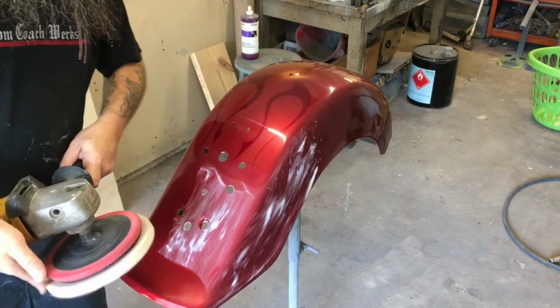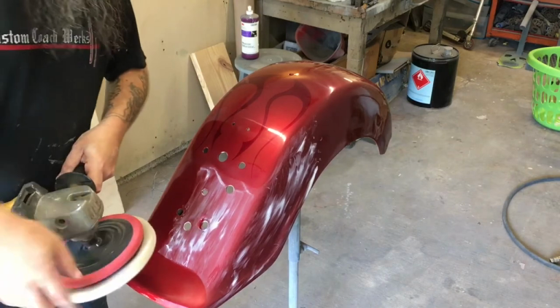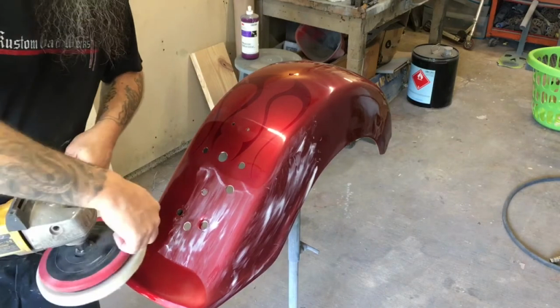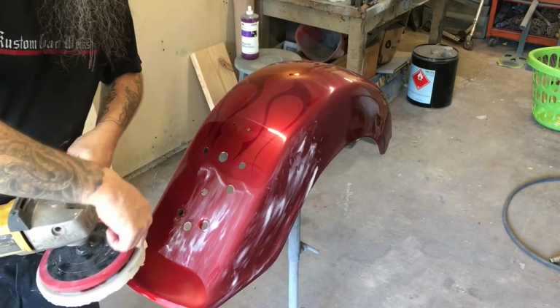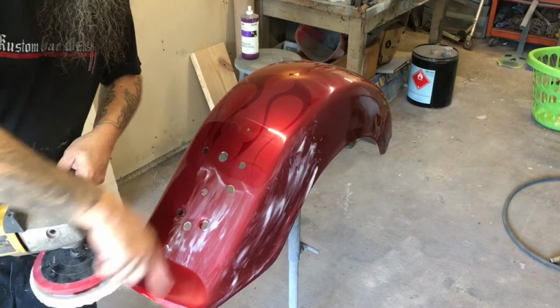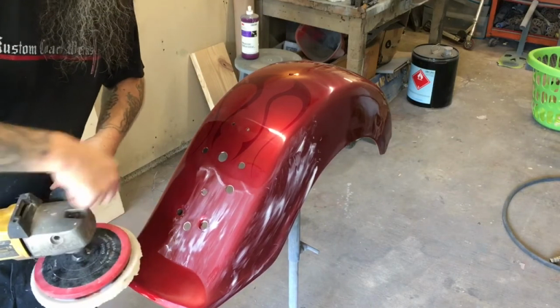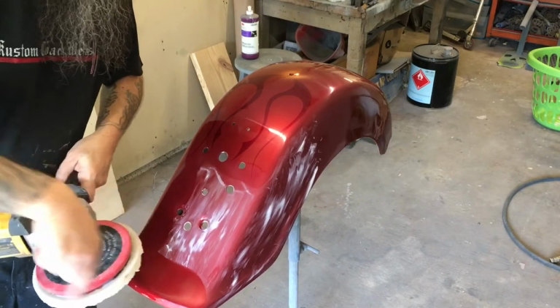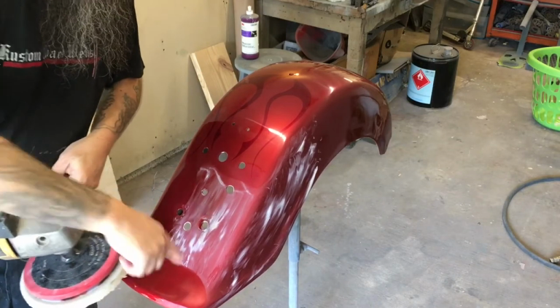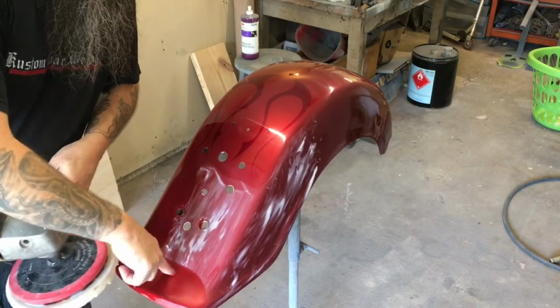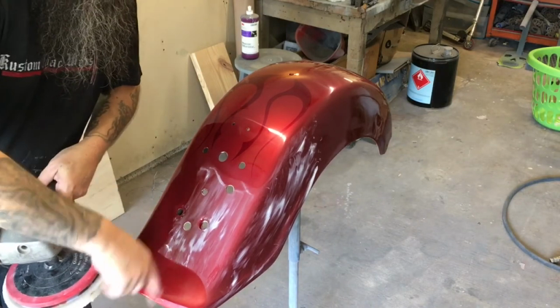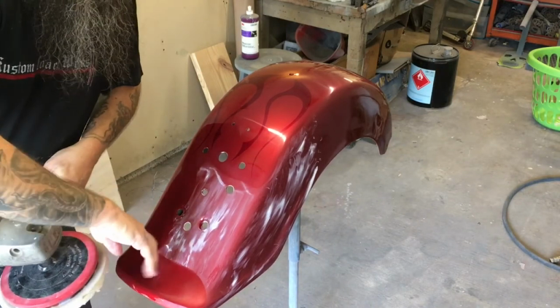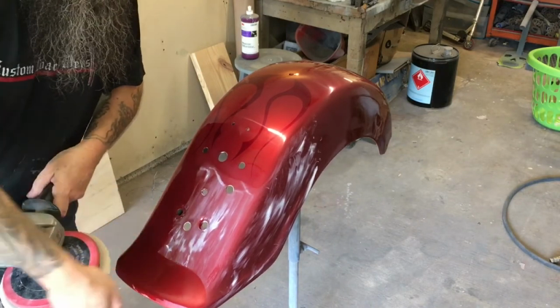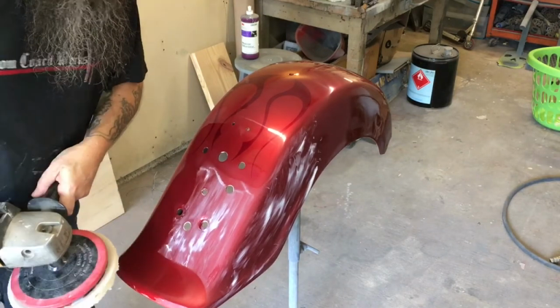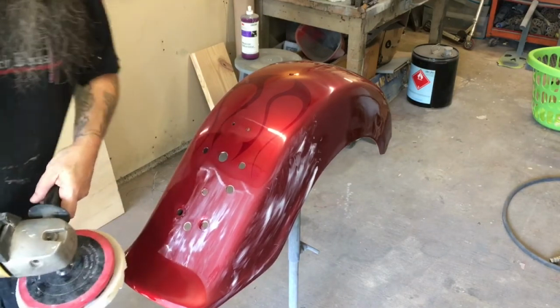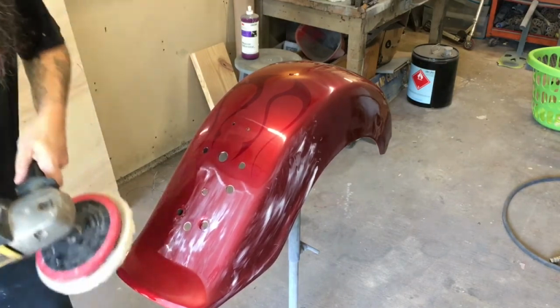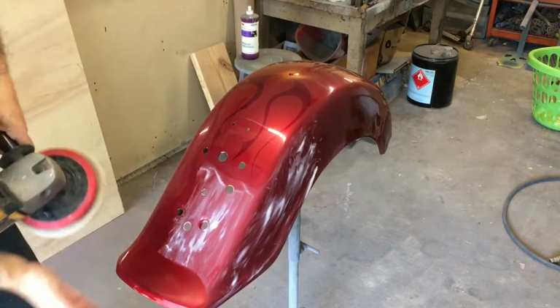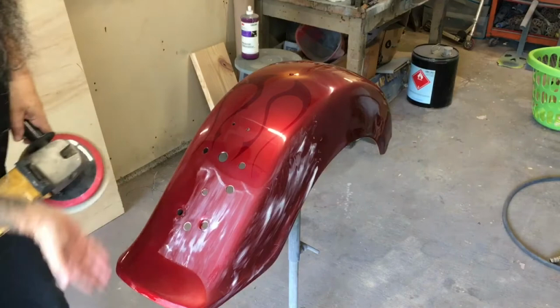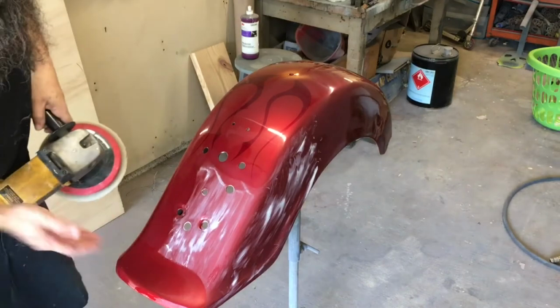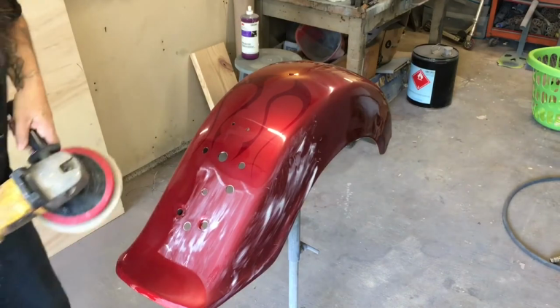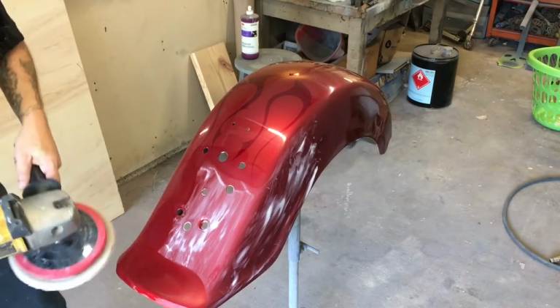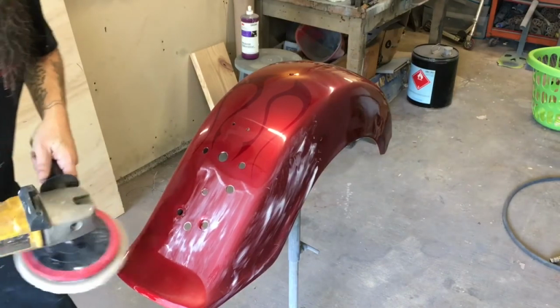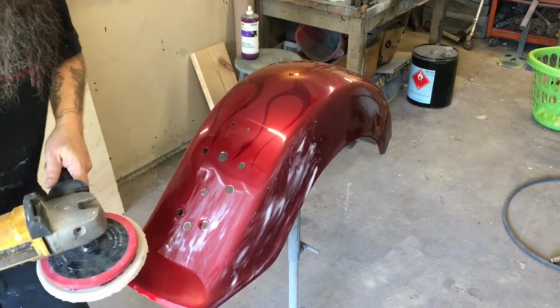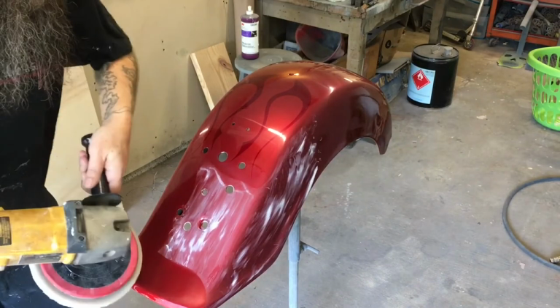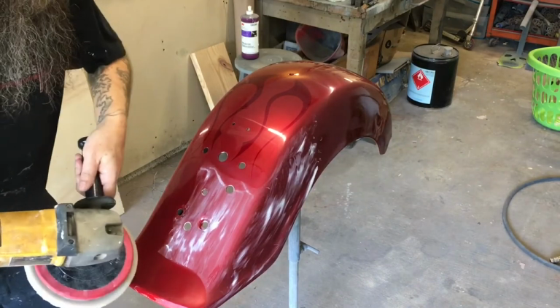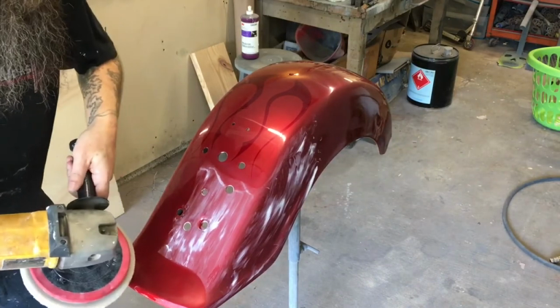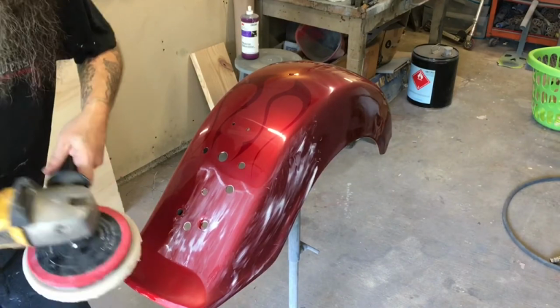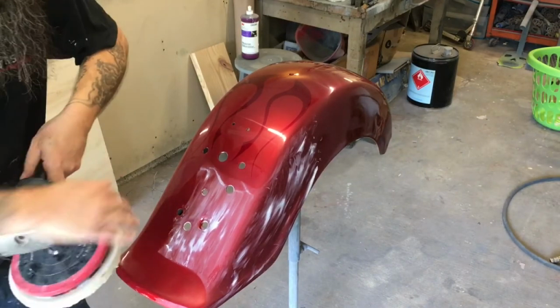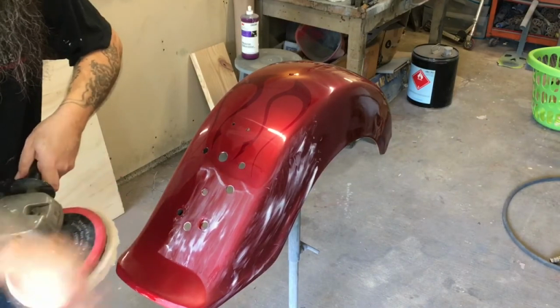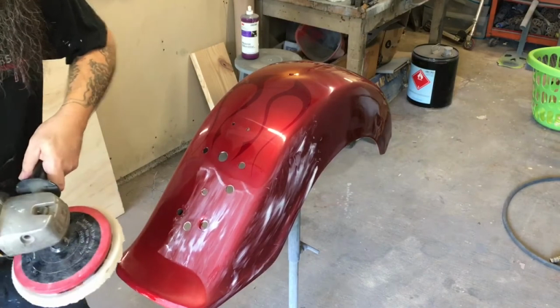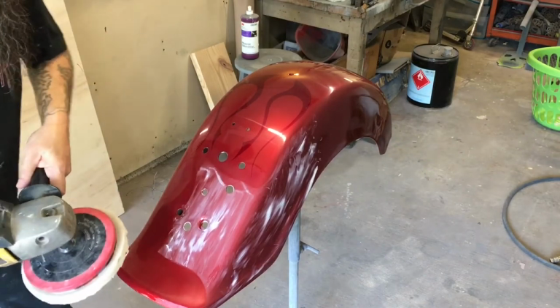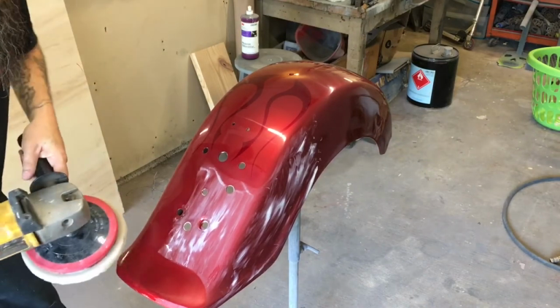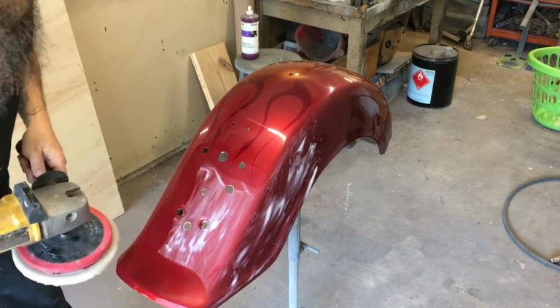I'm going to keep the buffer spinning off of this corner, not onto the corner. I'm going to lean onto this side of the pad and make sure it spins this way.